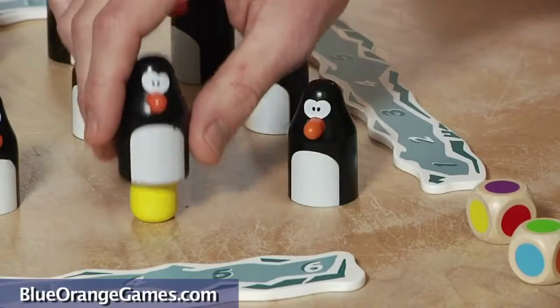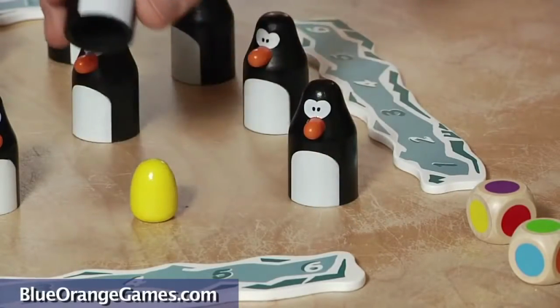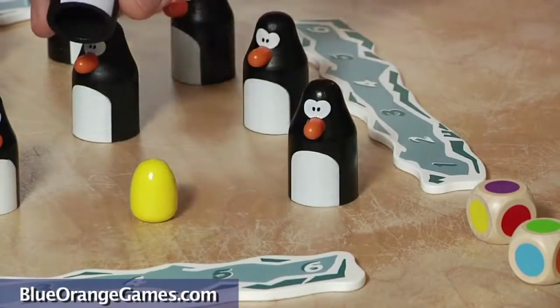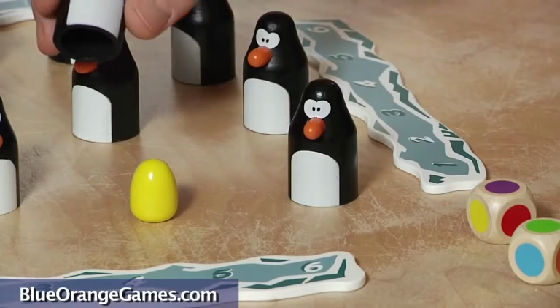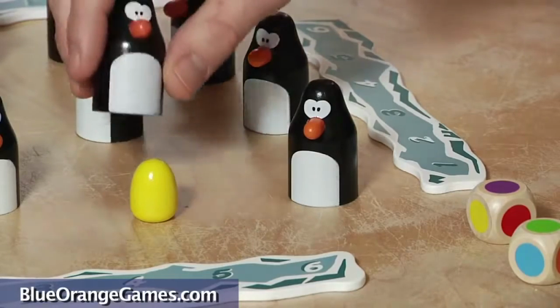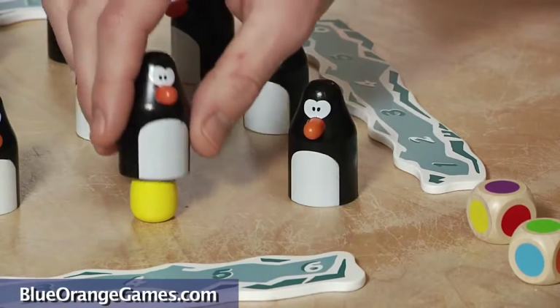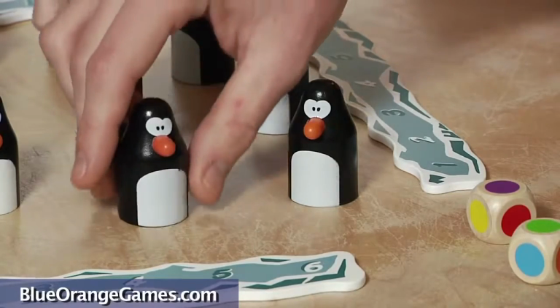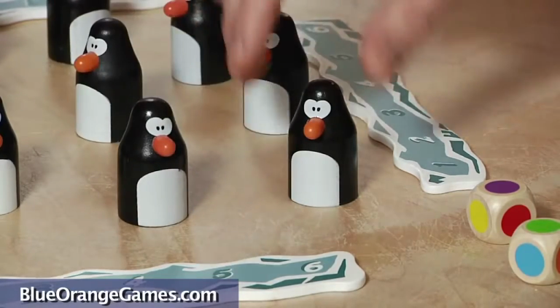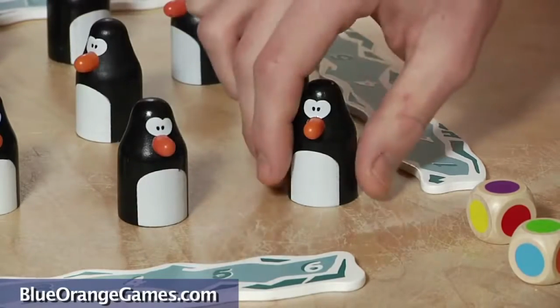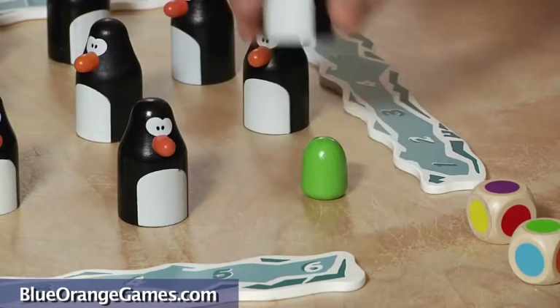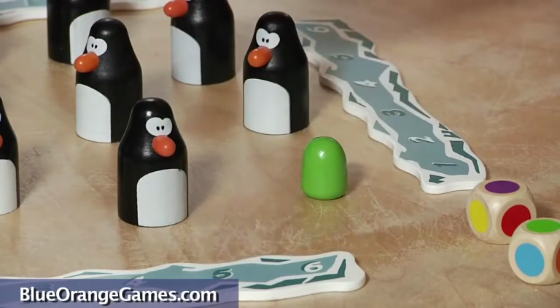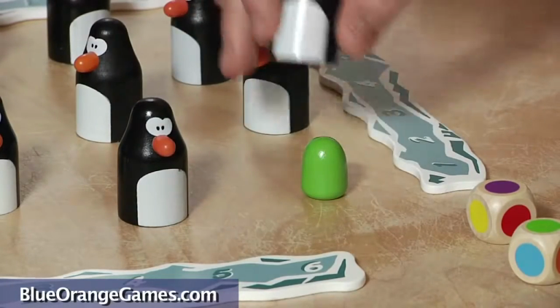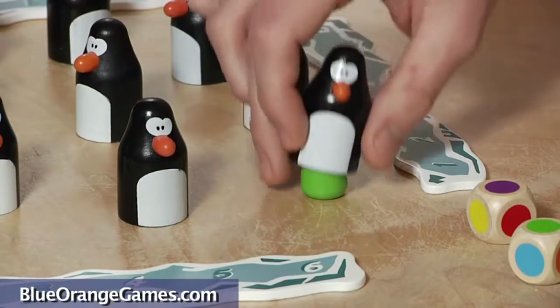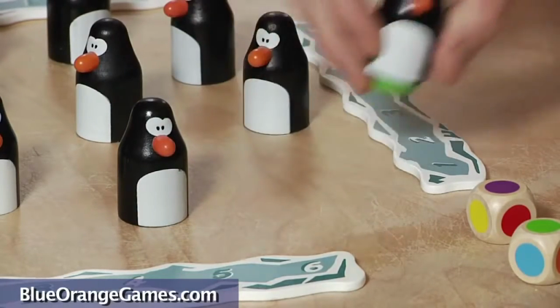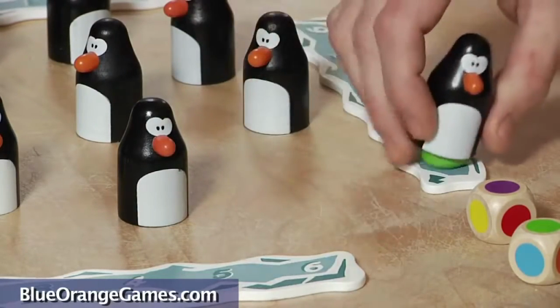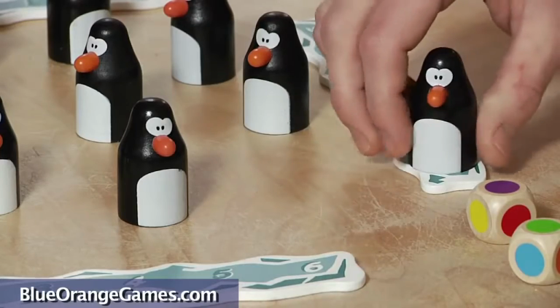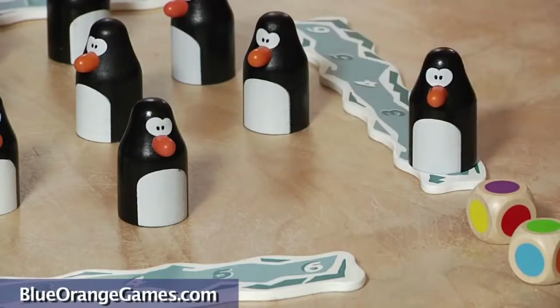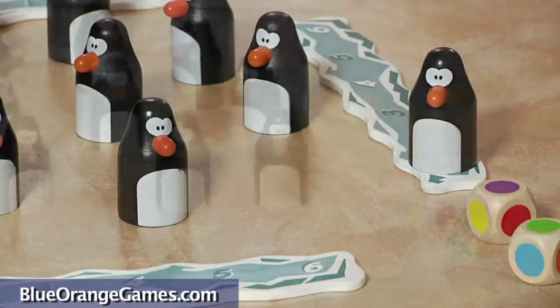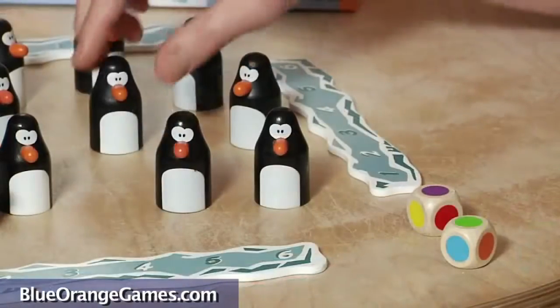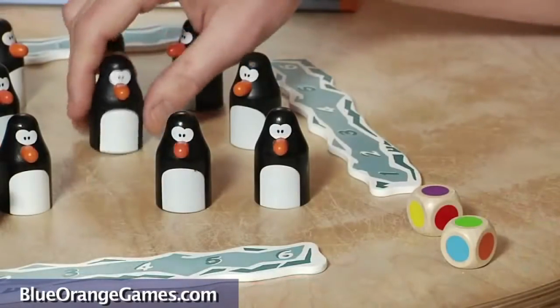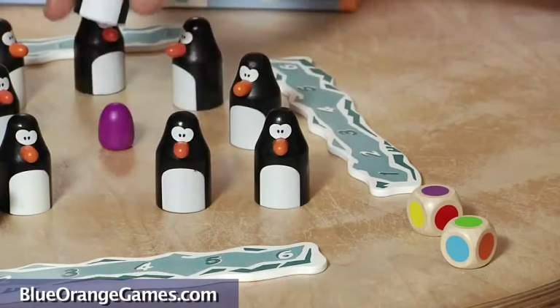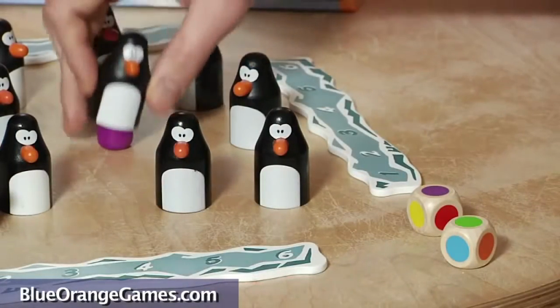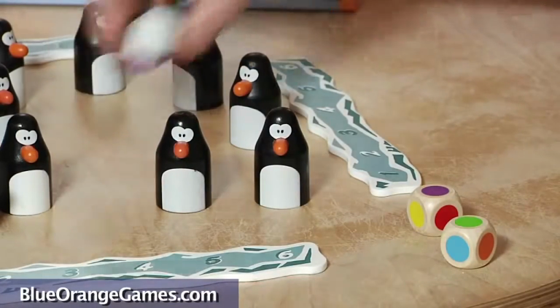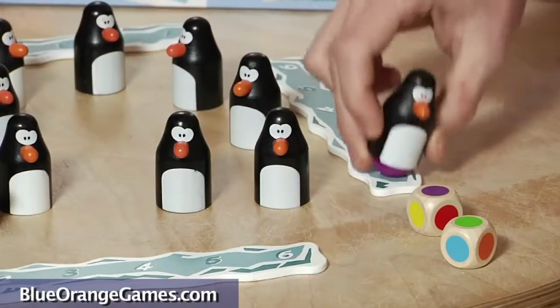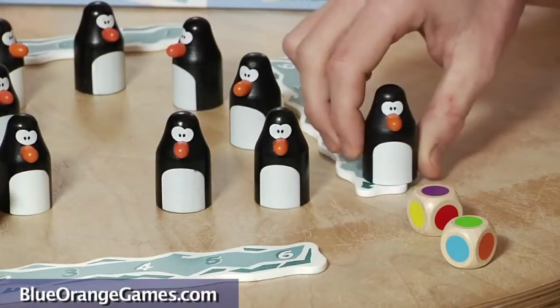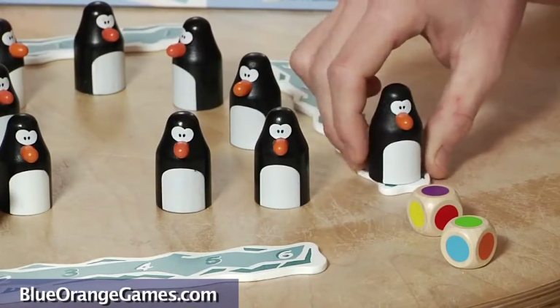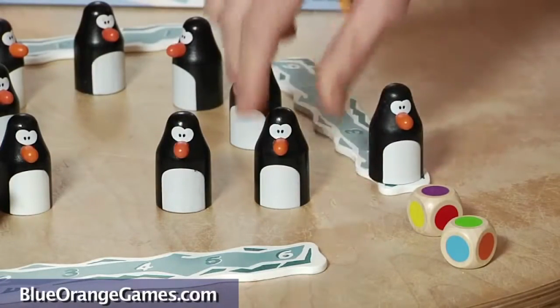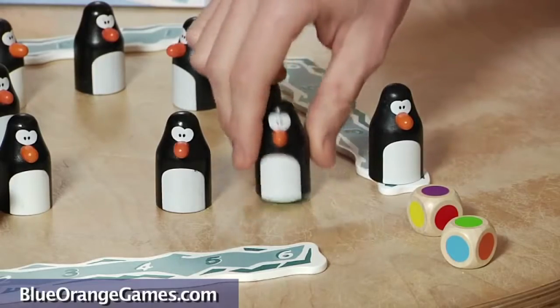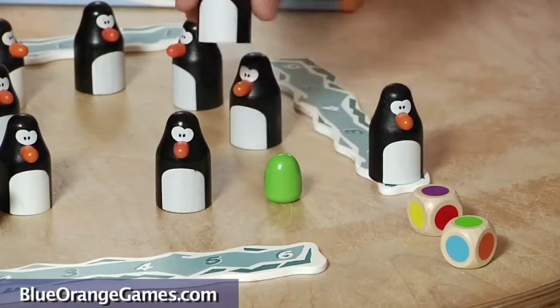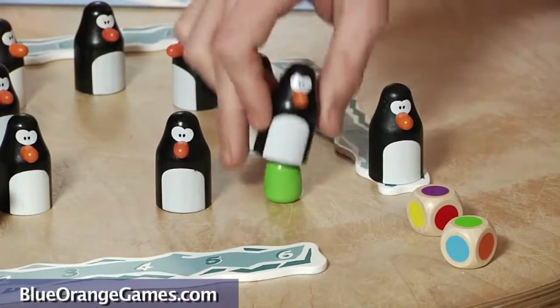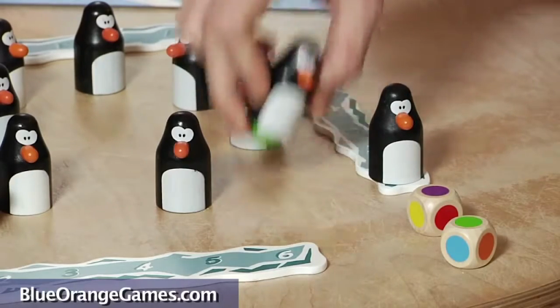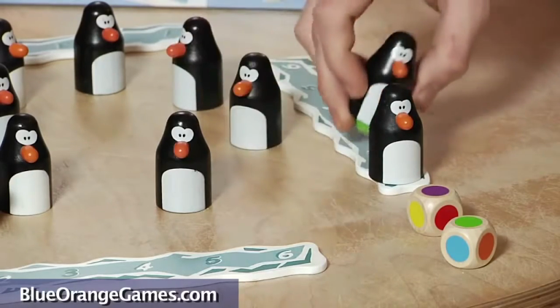During my turn, the other players will pay close attention so they will remember what color eggs were just exposed. If I locate two eggs that match the same colors on the dice, I earn an extra turn and play again.